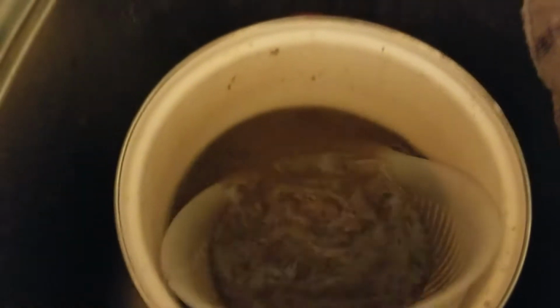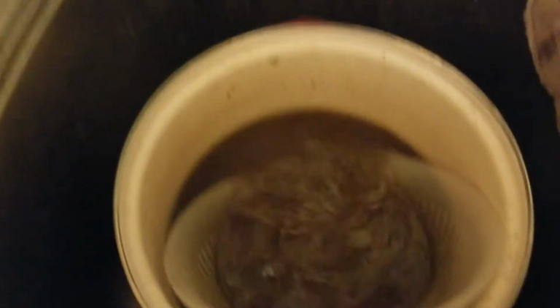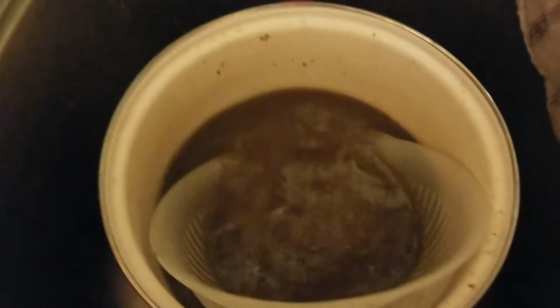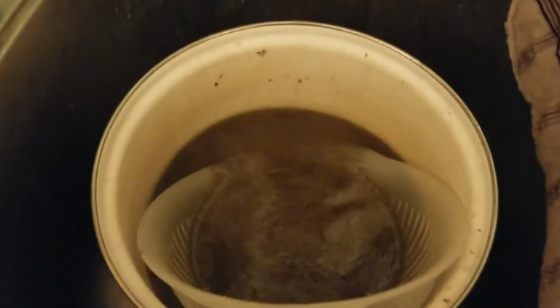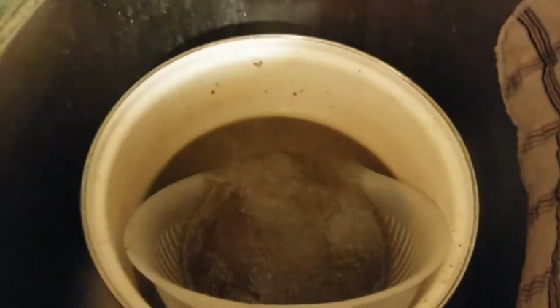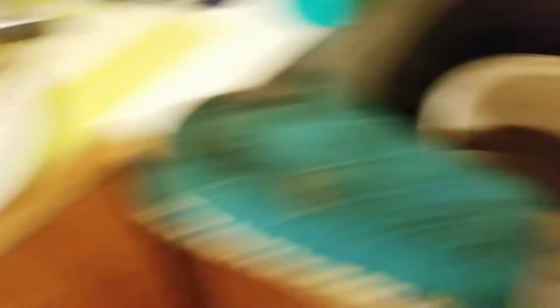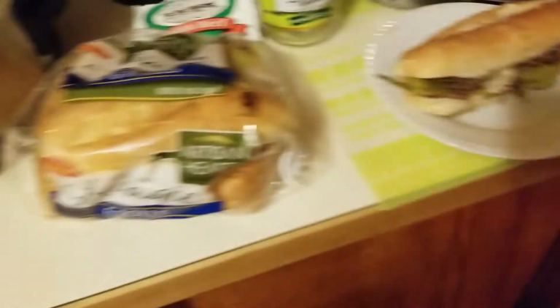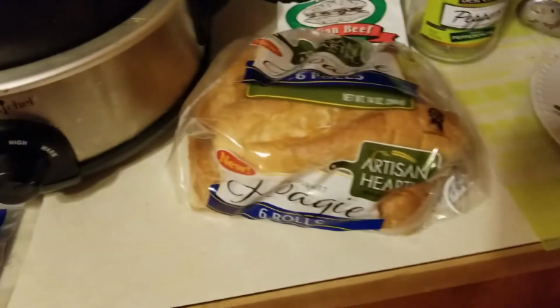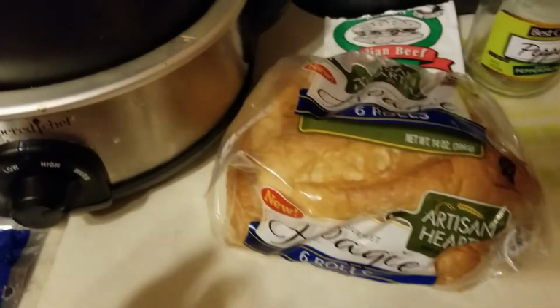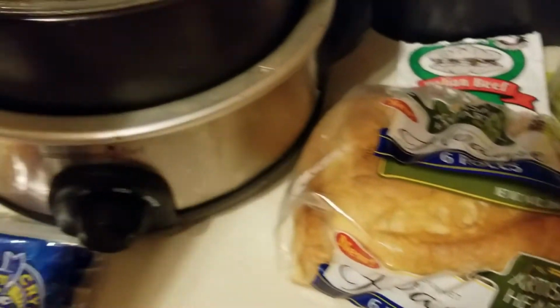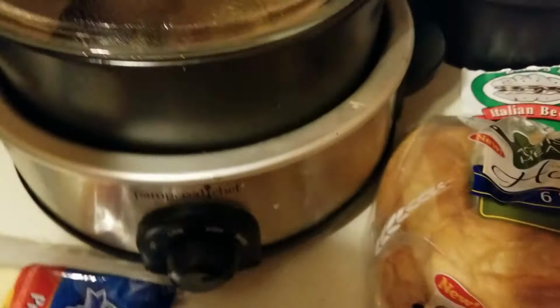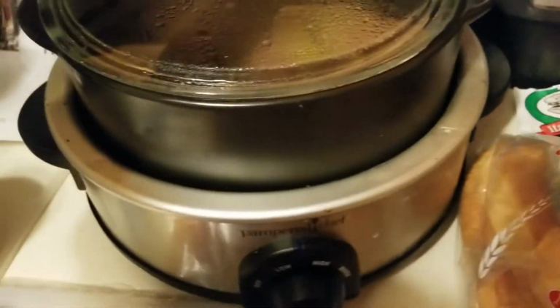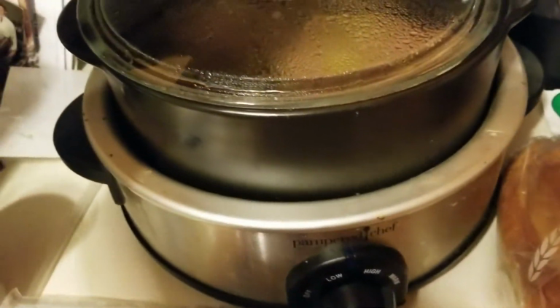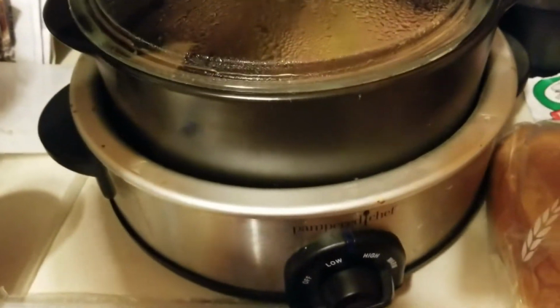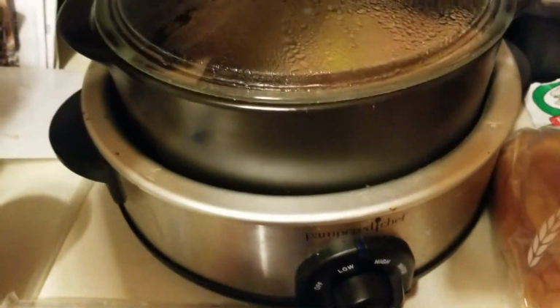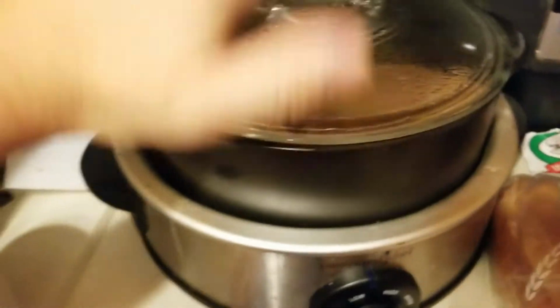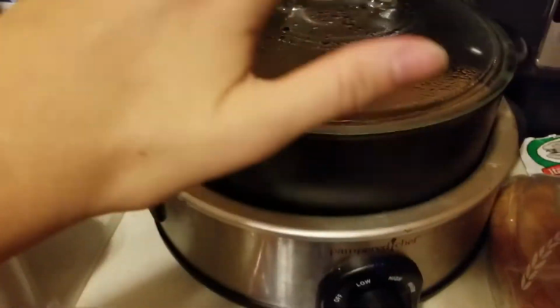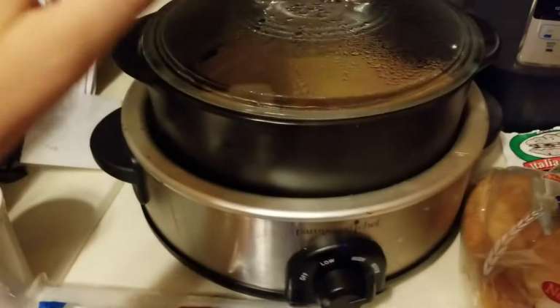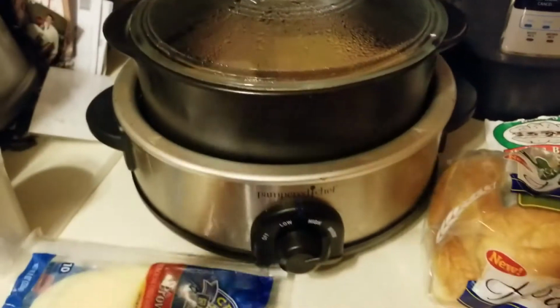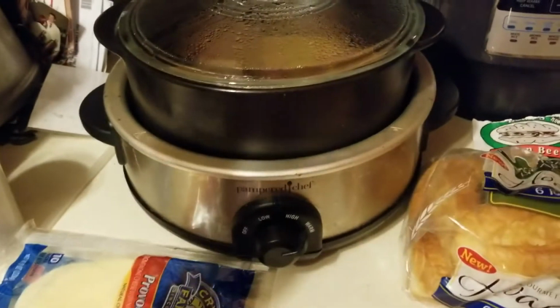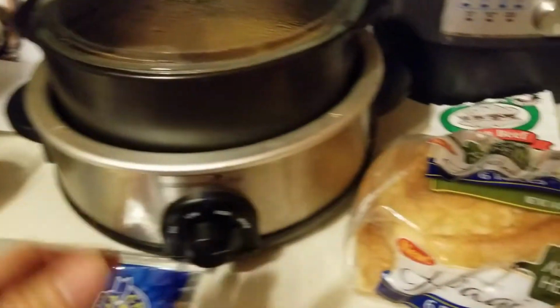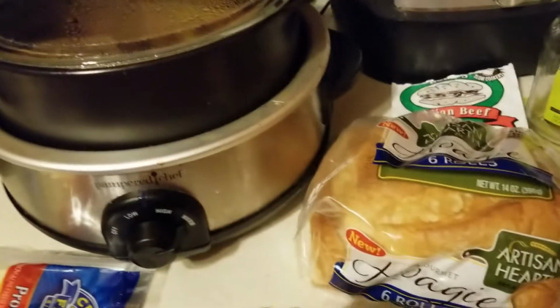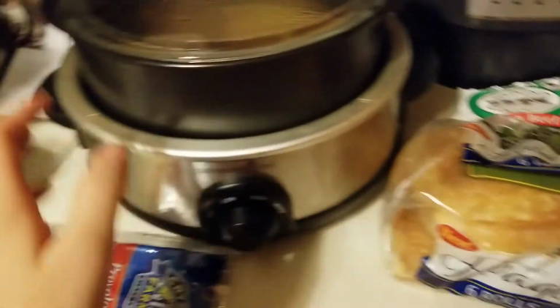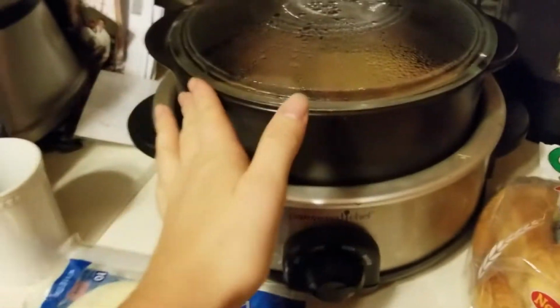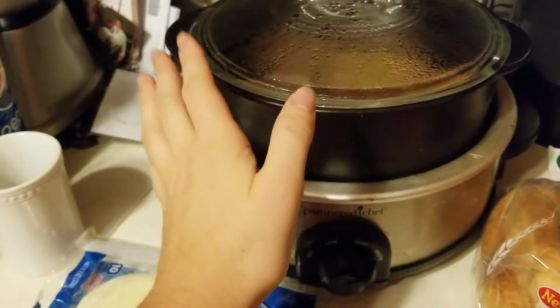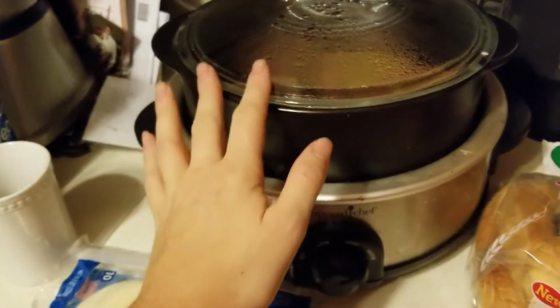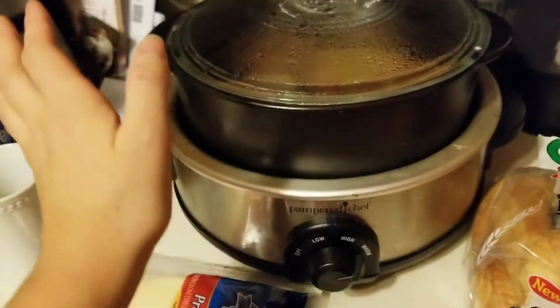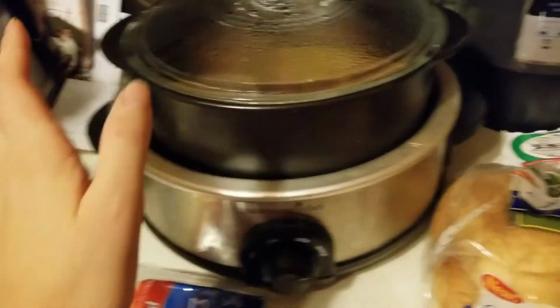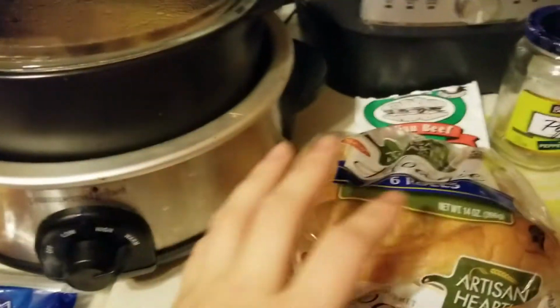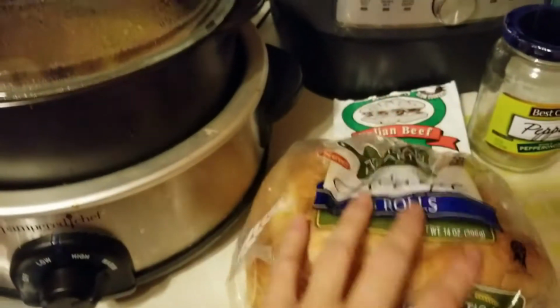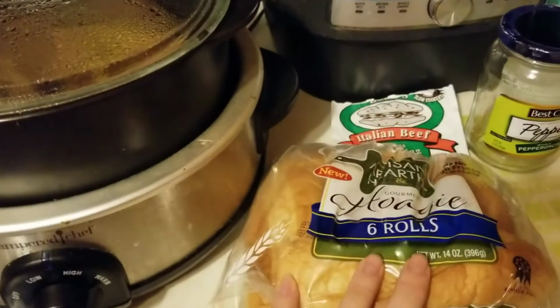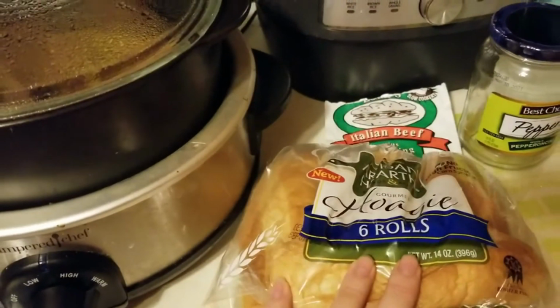I saved the juice because it might be worth dipping my sandwich in — not sure yet. I didn't have to do any work; the thing just fell apart and it was so juicy. This works wonderfully.